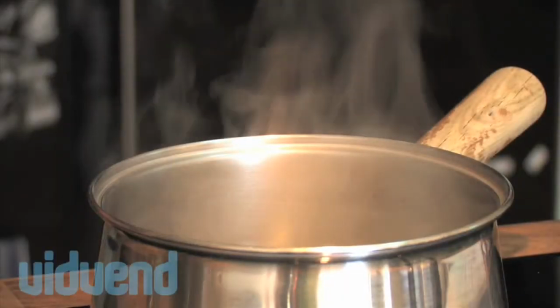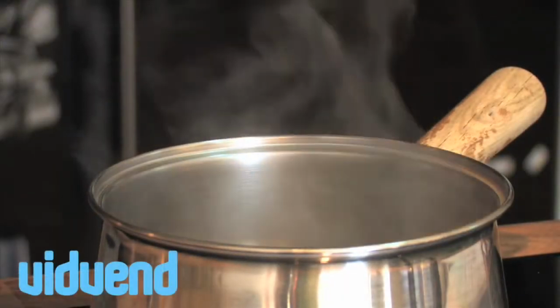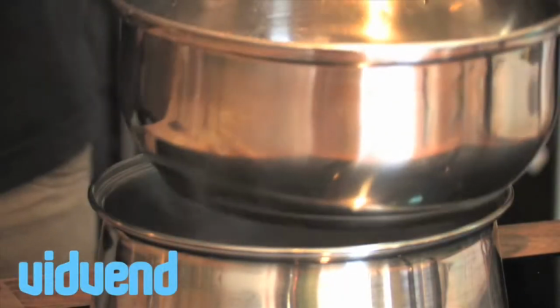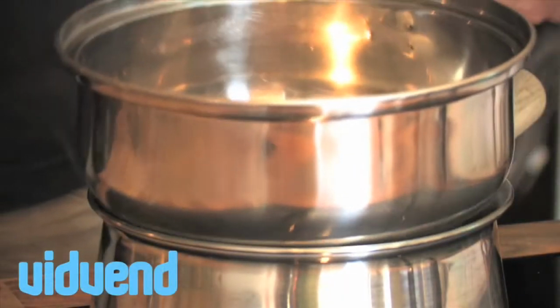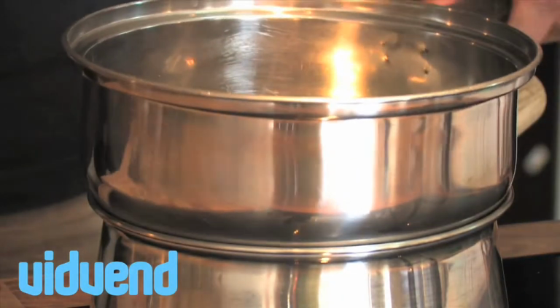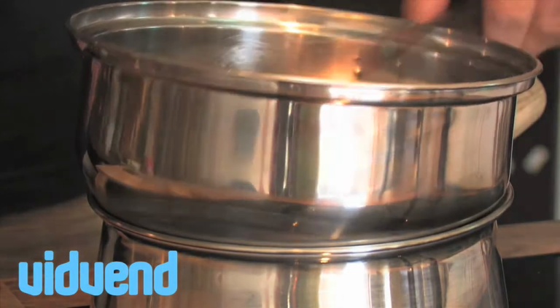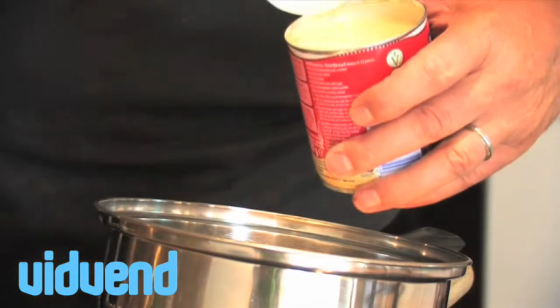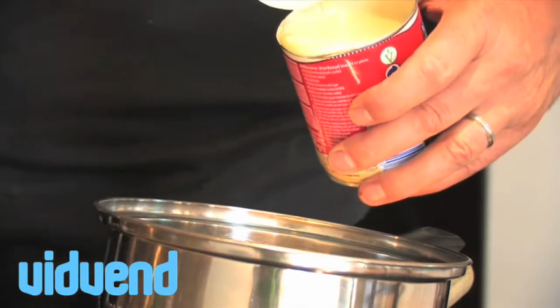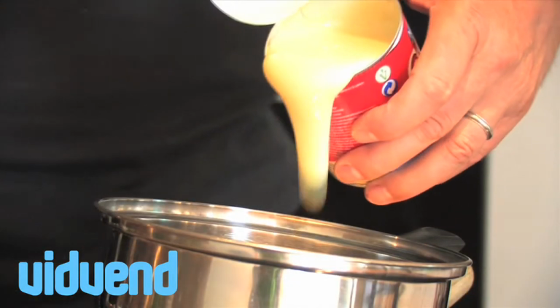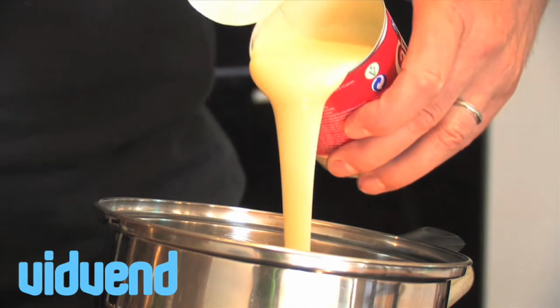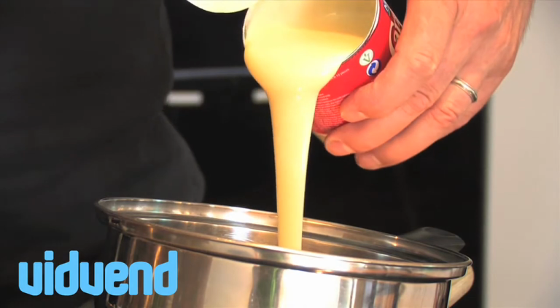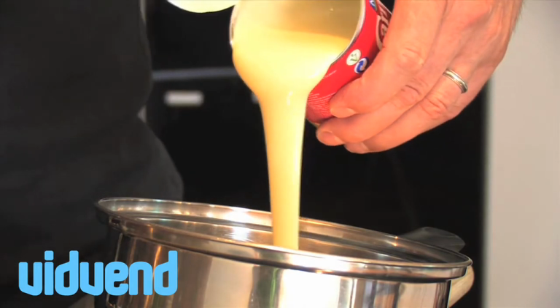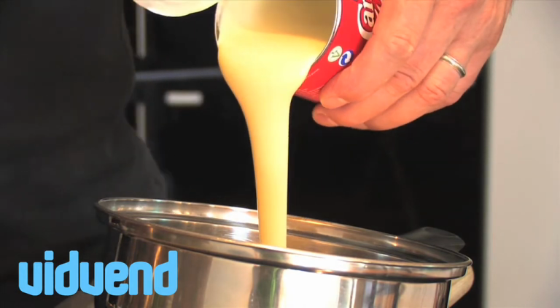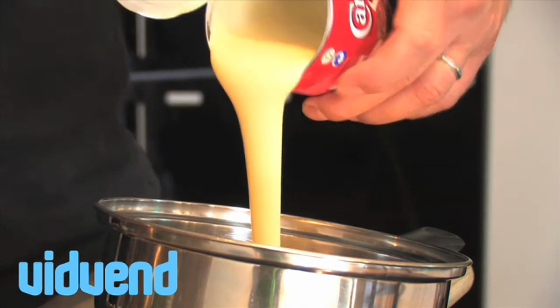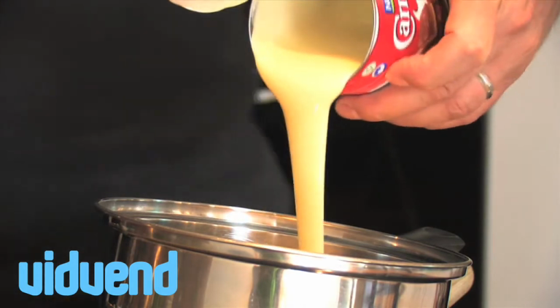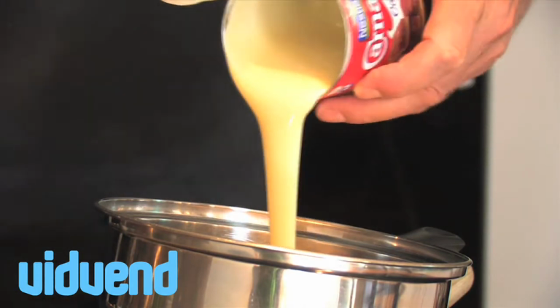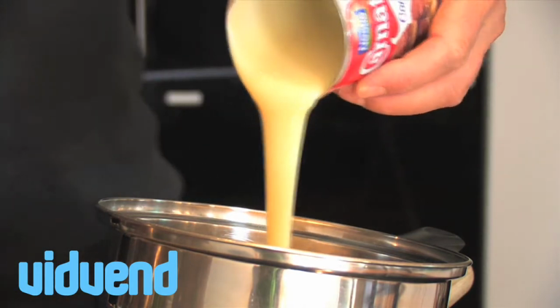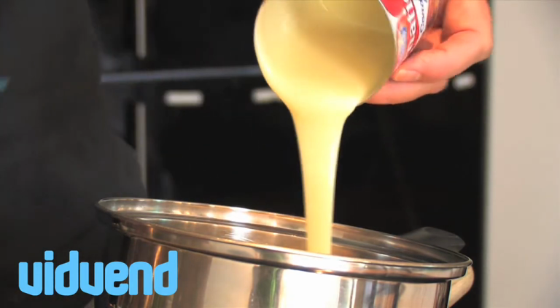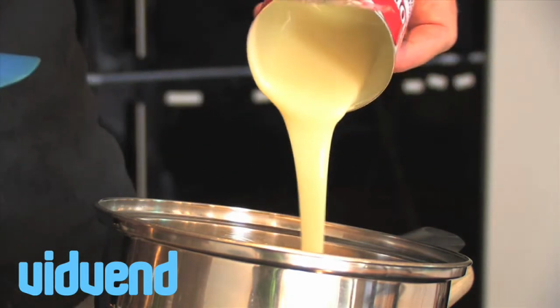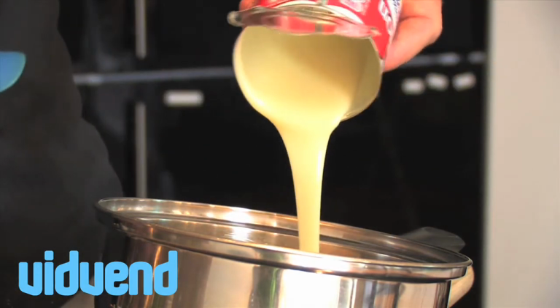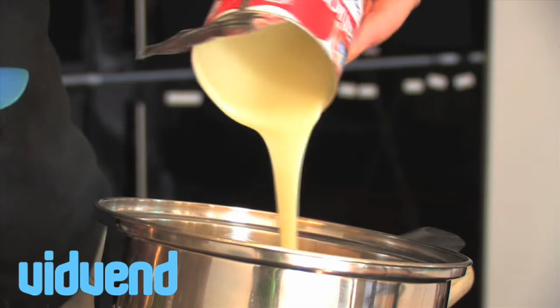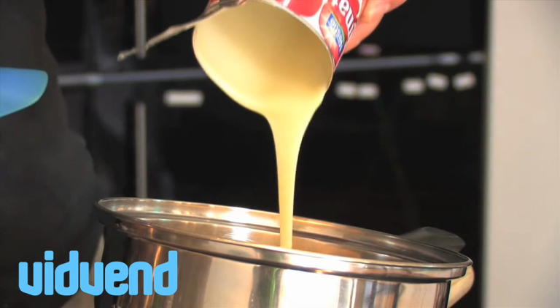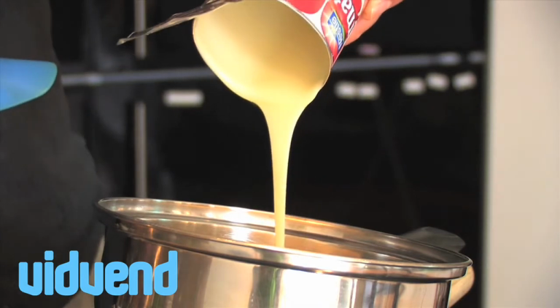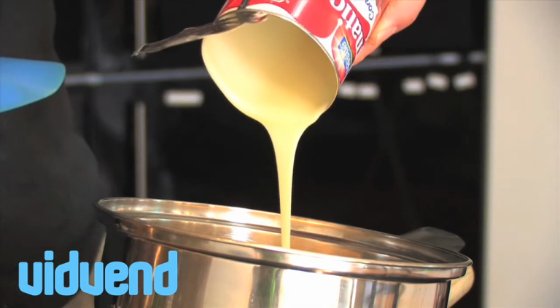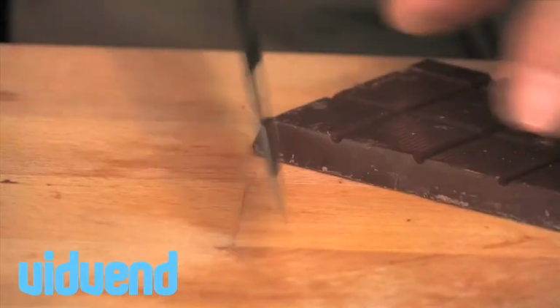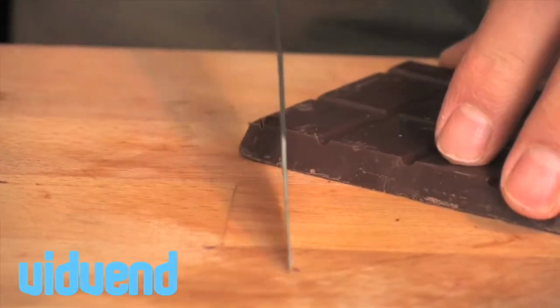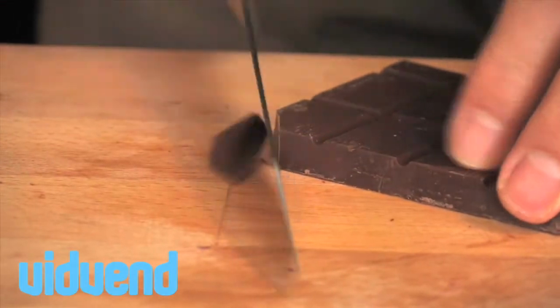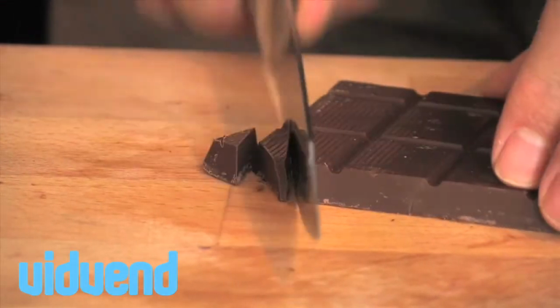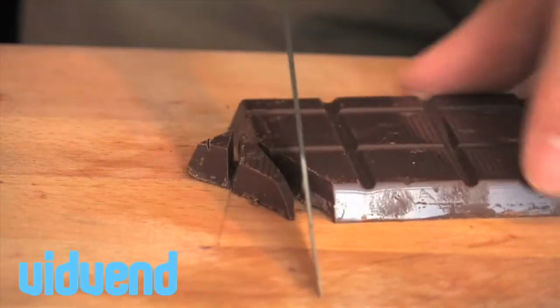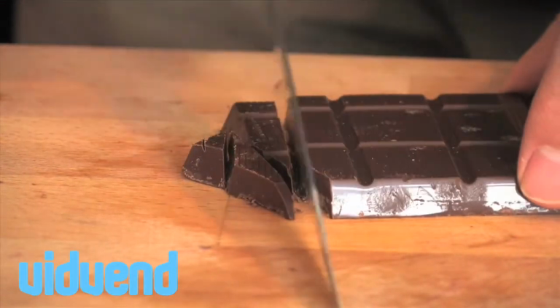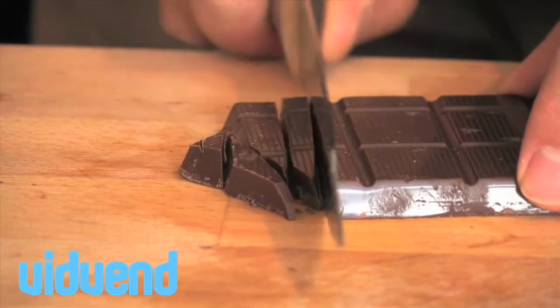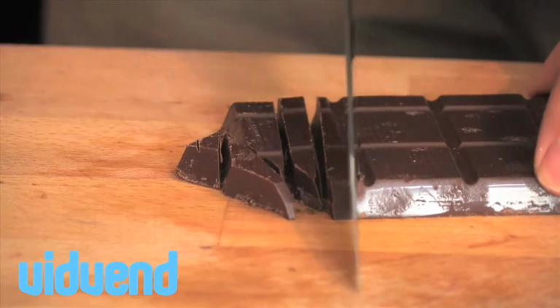This has to be one of the tastiest, most luxurious little dessert sauces that you could ever make. It's a chocolate toffee sauce, so the first thing we're doing is using a can of condensed milk. We're popping that into a saucepan which is actually on top of another saucepan which has some boiling water in it.